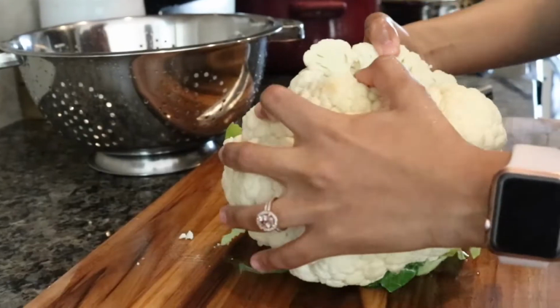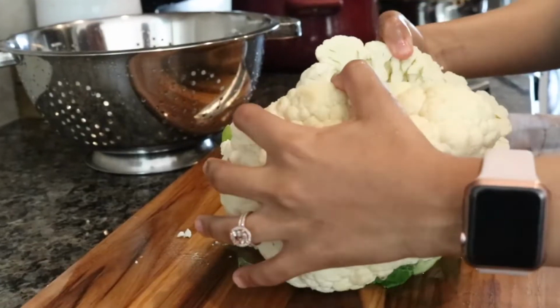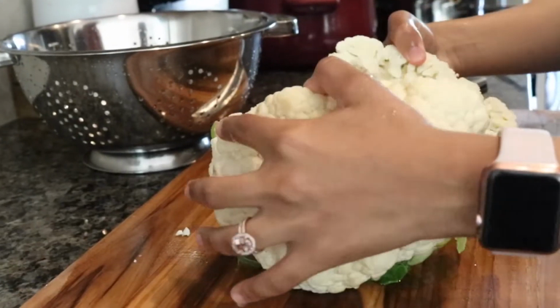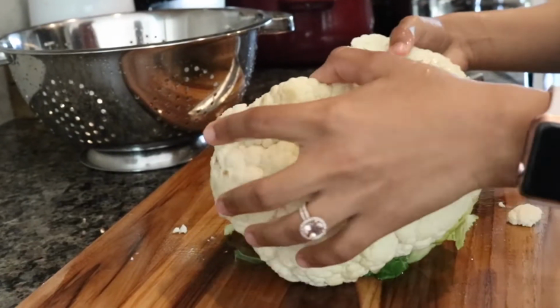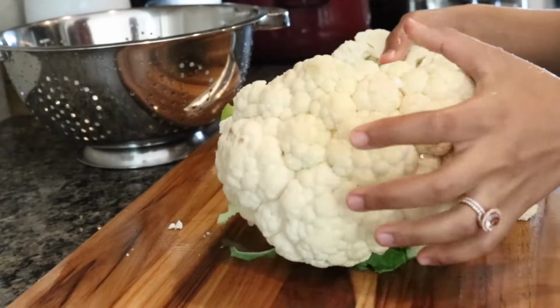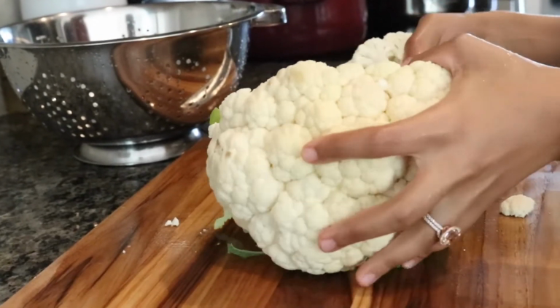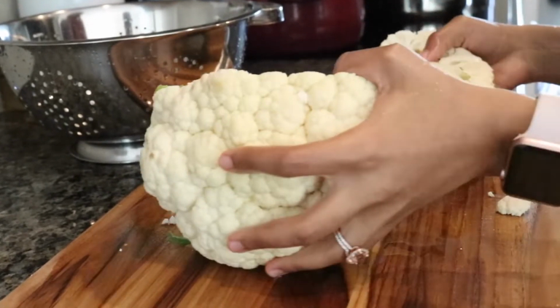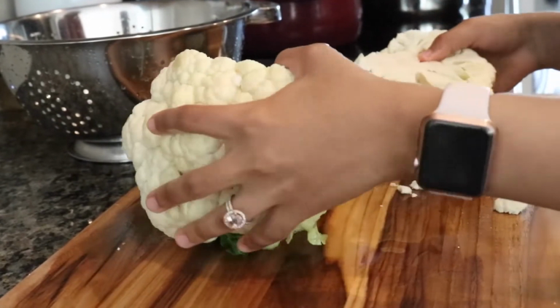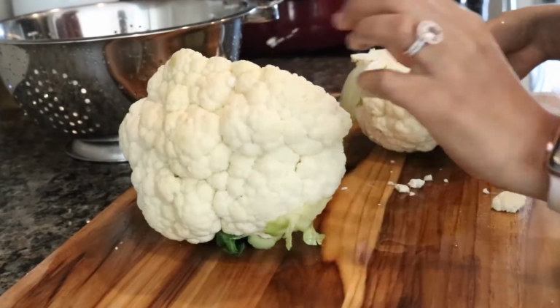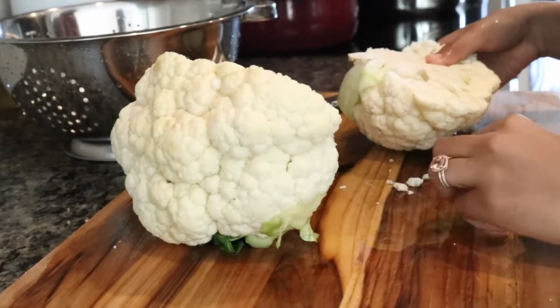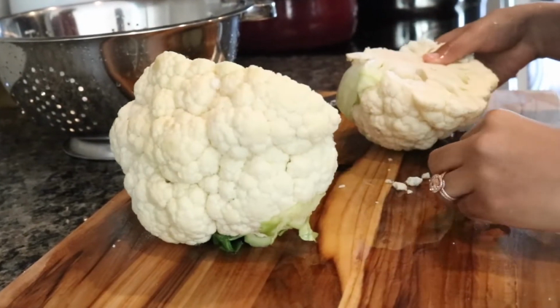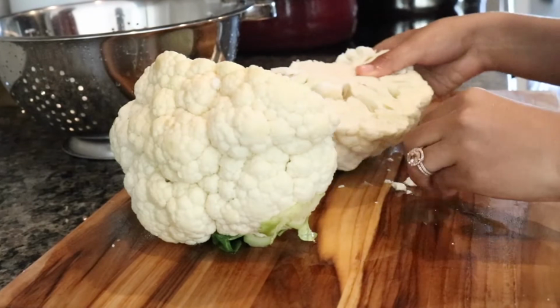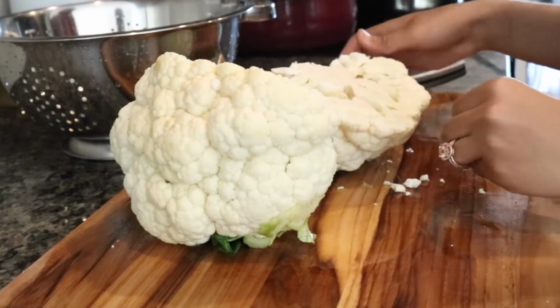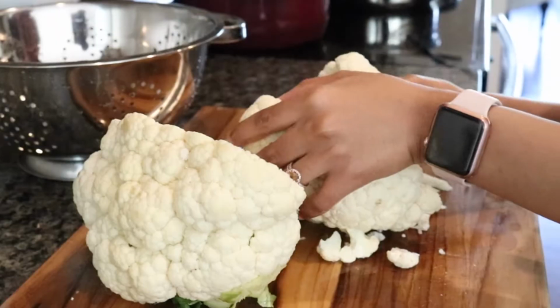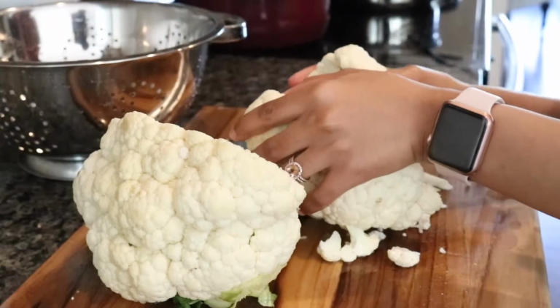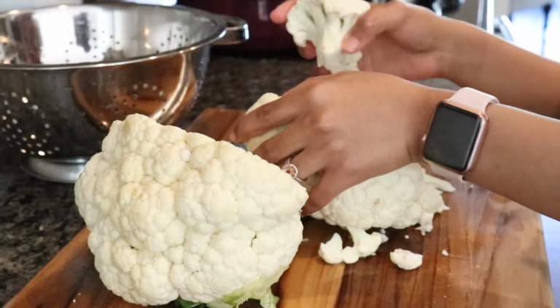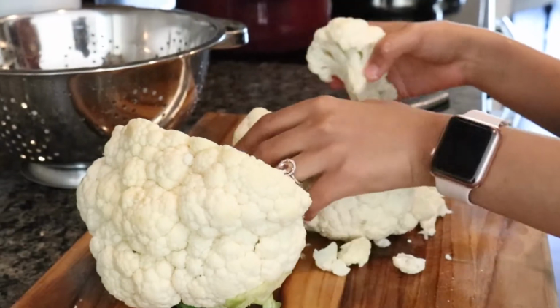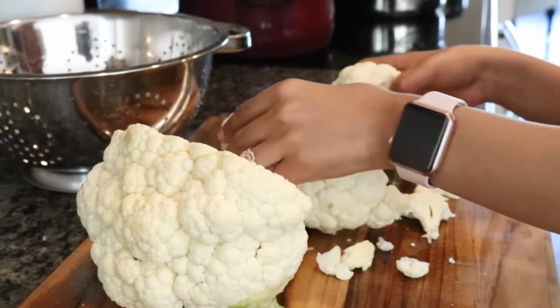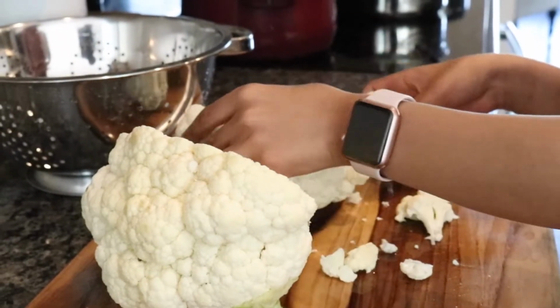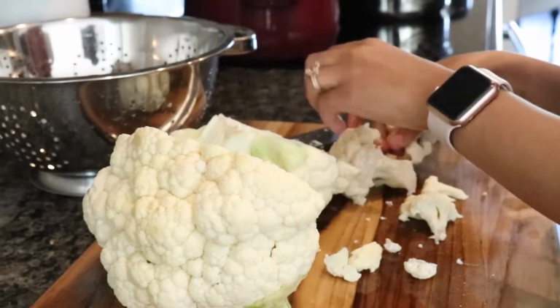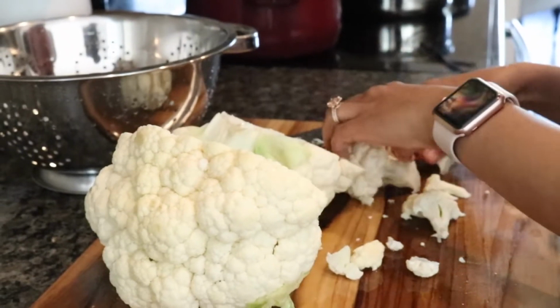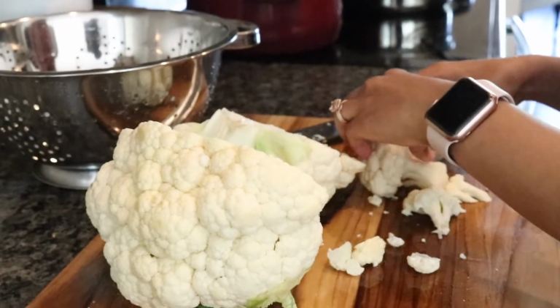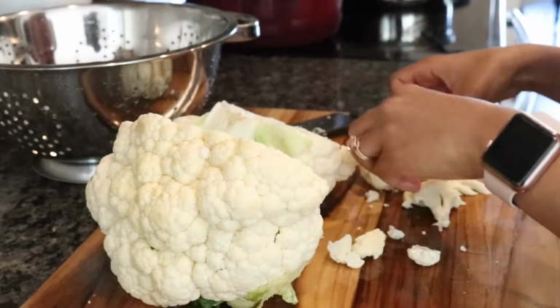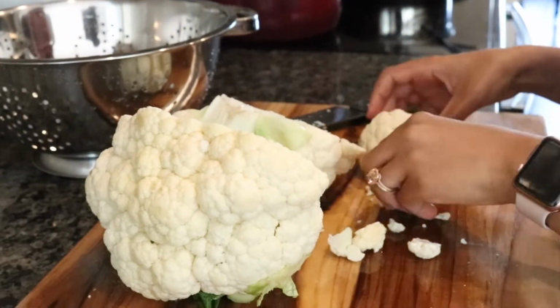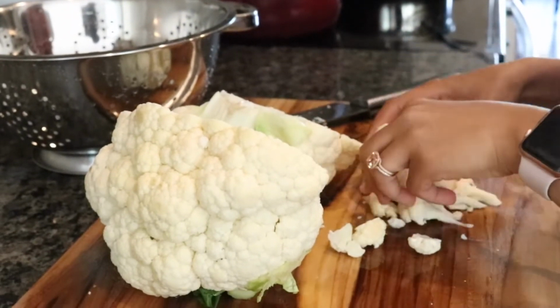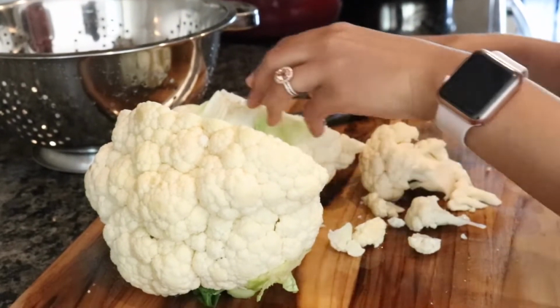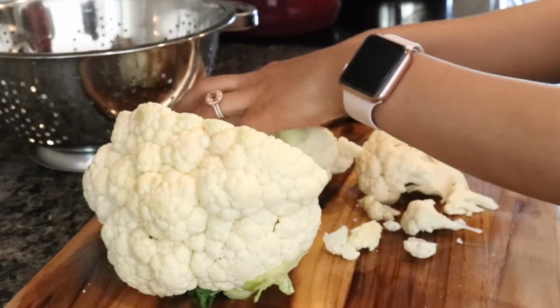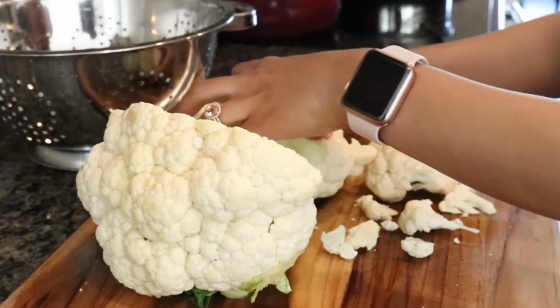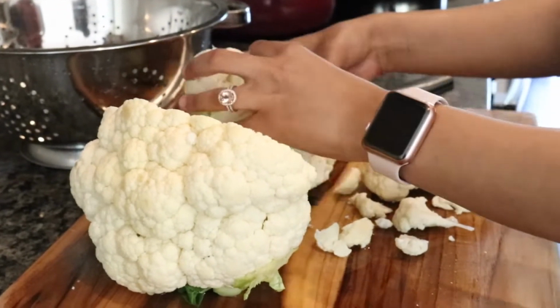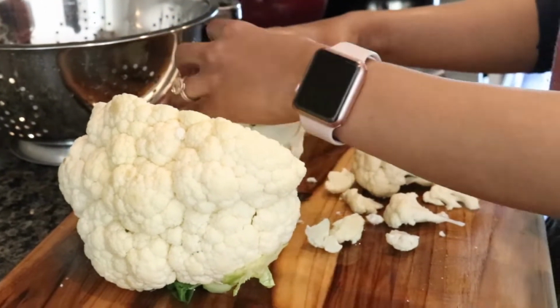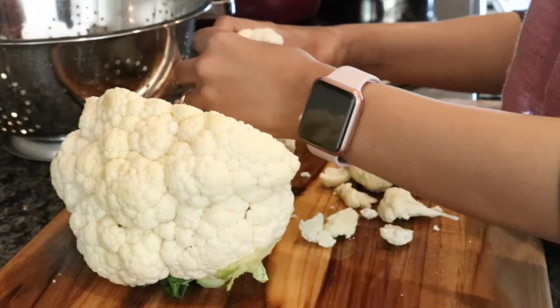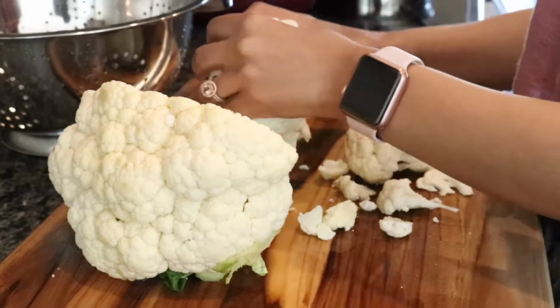Start with grating one cauliflower head on a box grater. You can also just buy already grated cauliflower from Costco or Whole Foods.